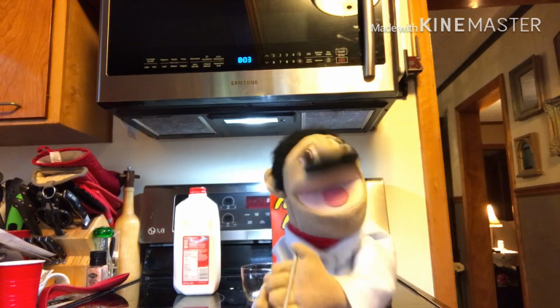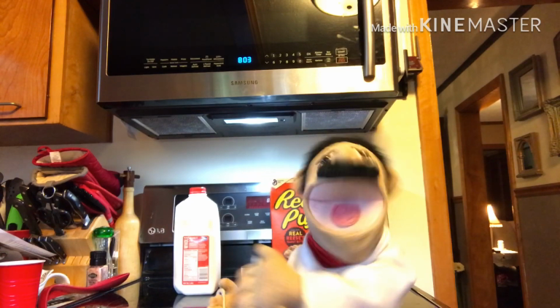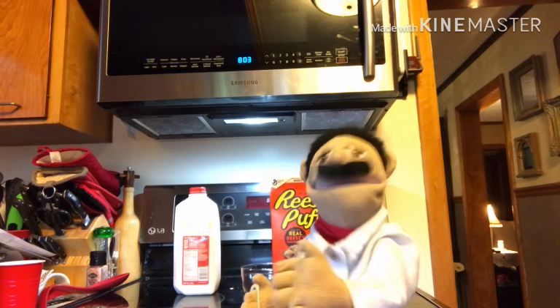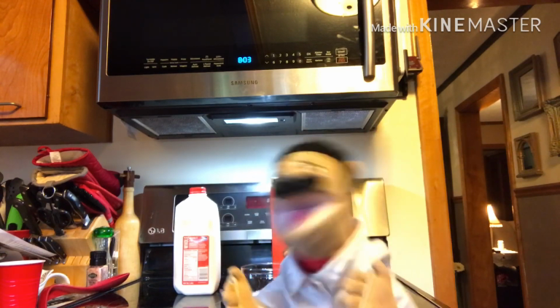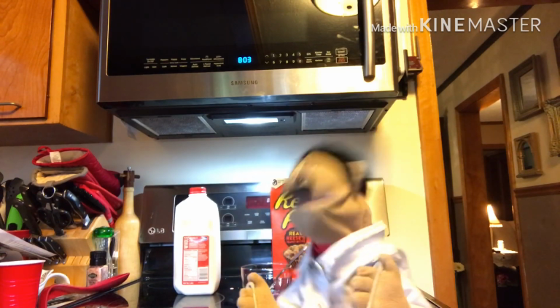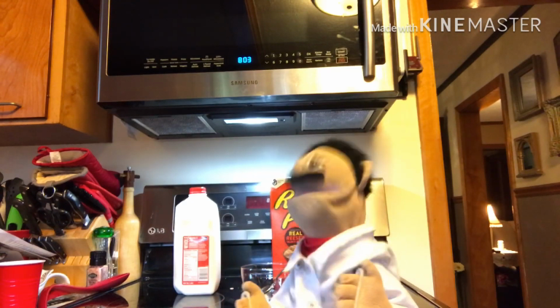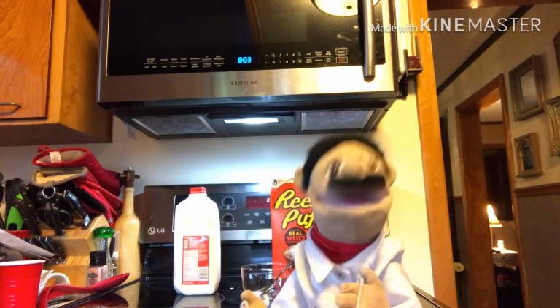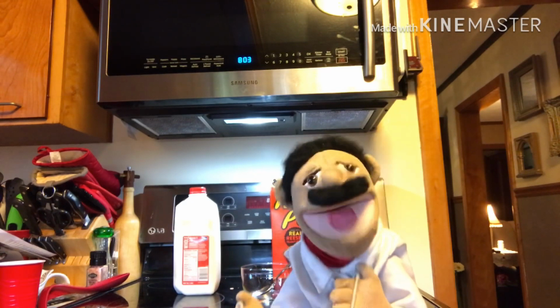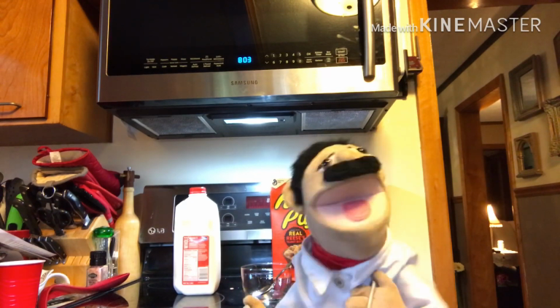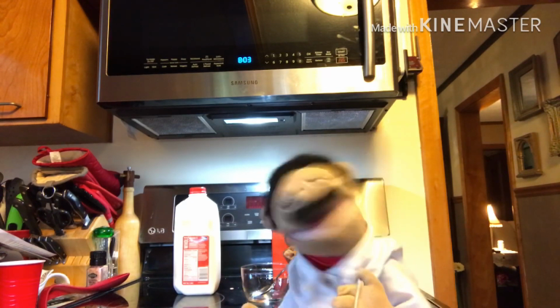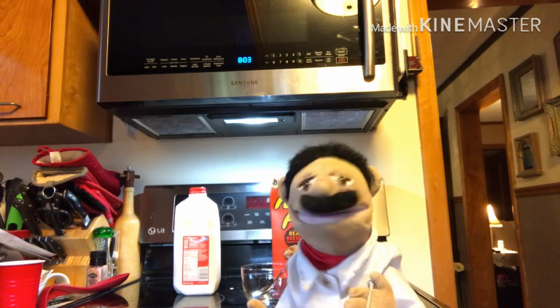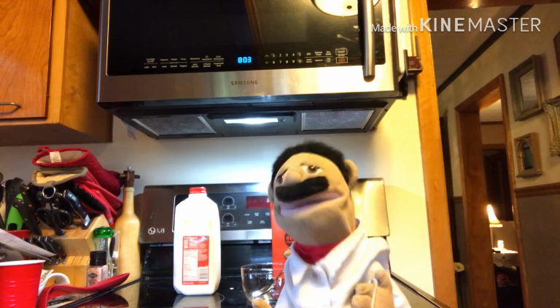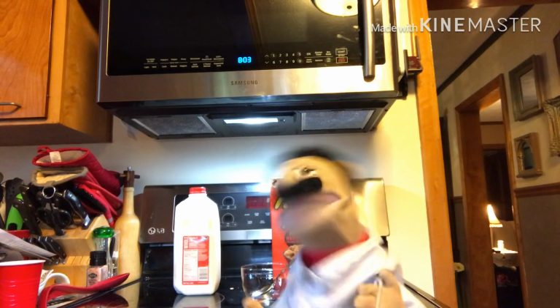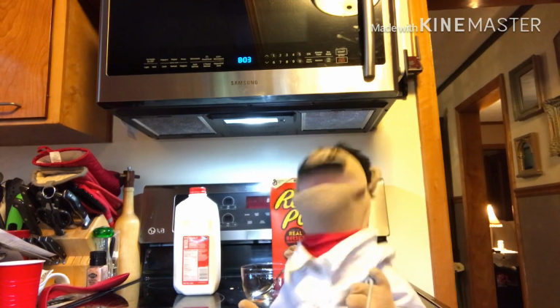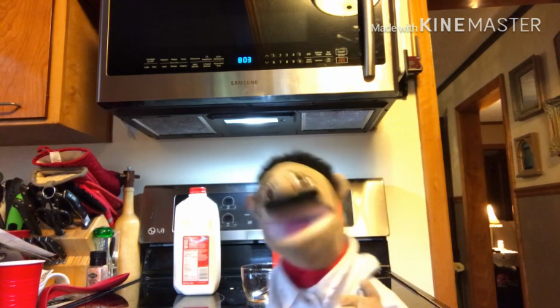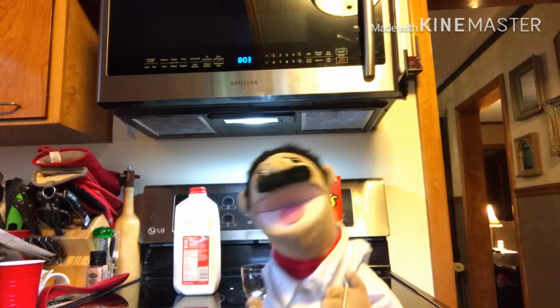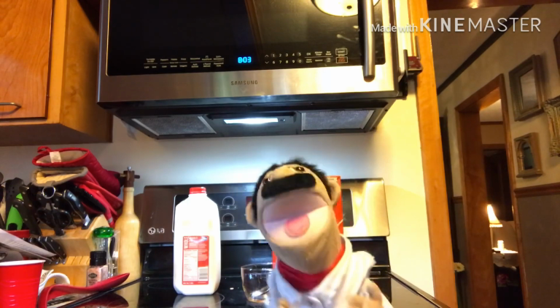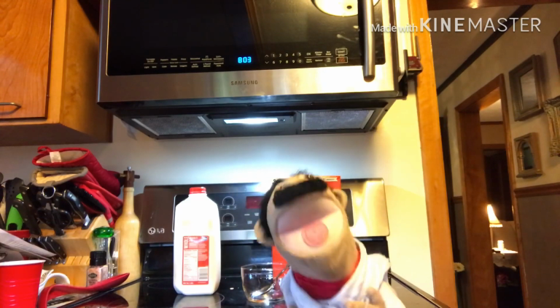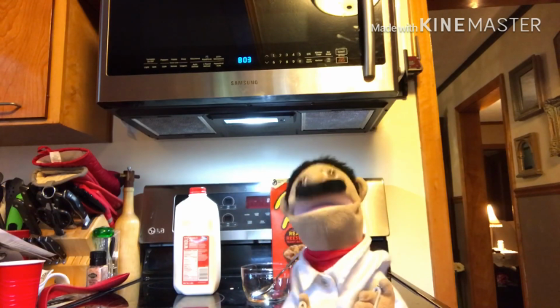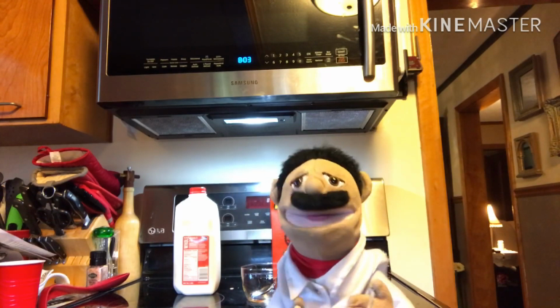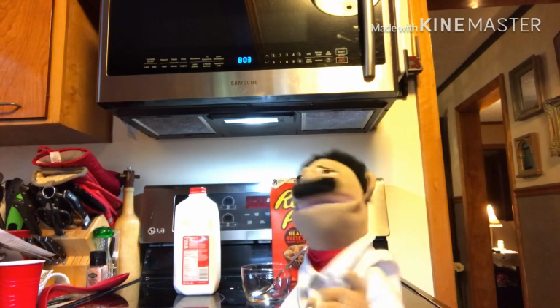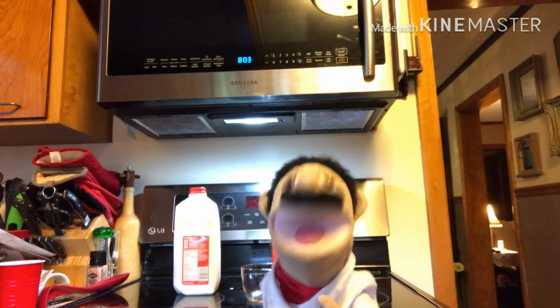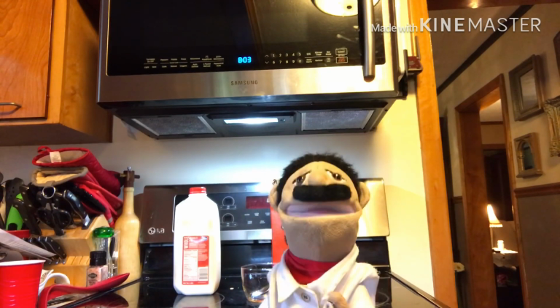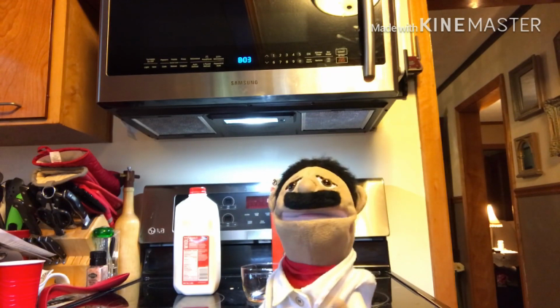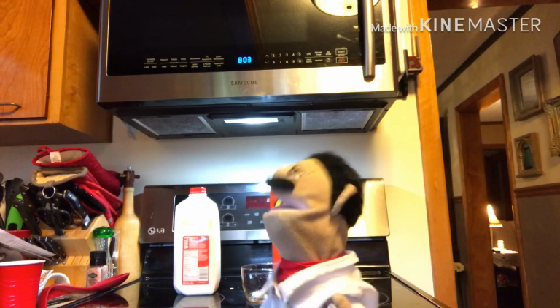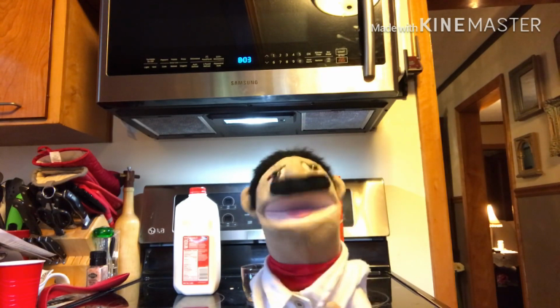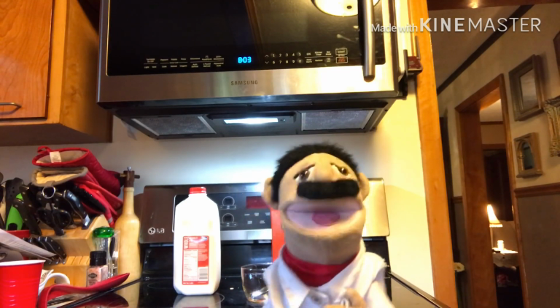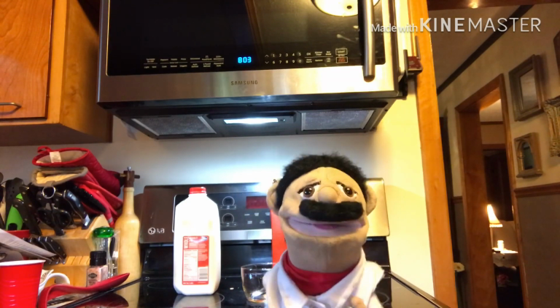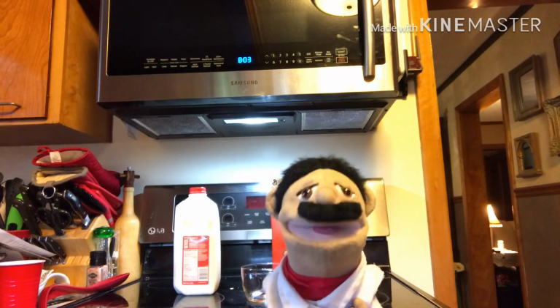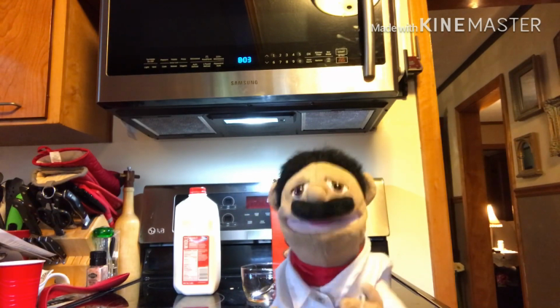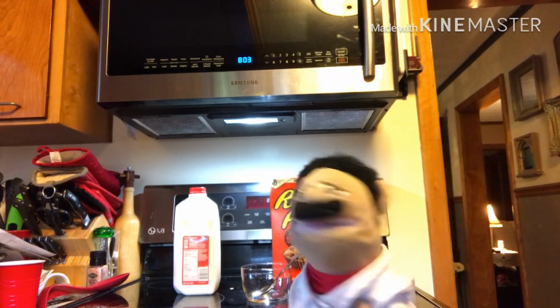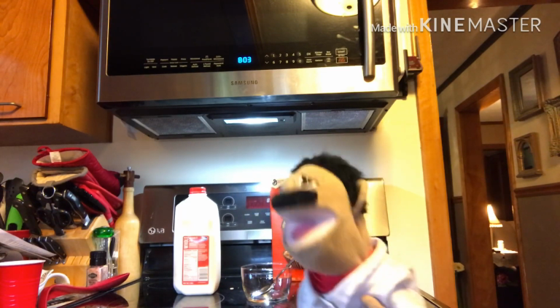Hi guys! It's me, Chef Dinico! And I'm happy to welcome you to the first episode of Chef Dinico's Kitchen. This is the show where I tell you how to make stuff.